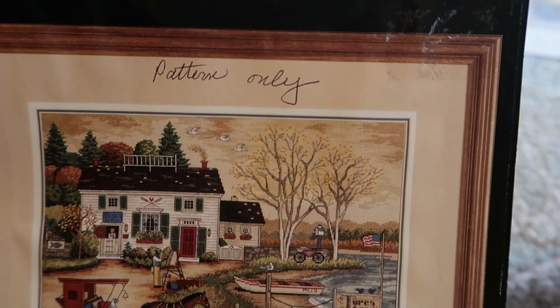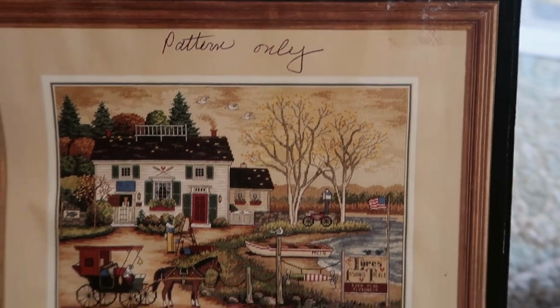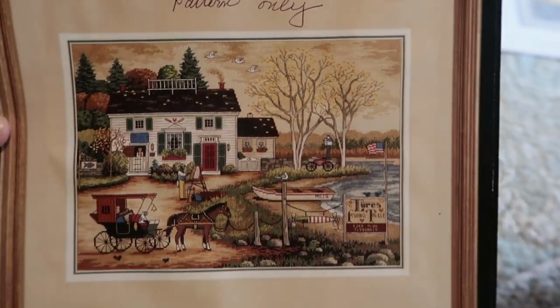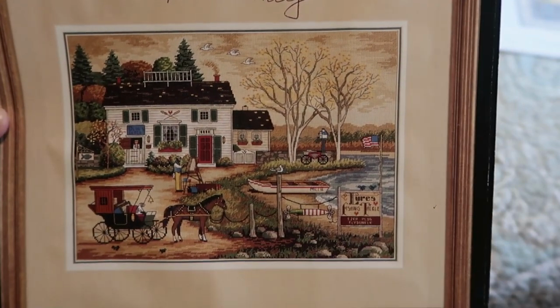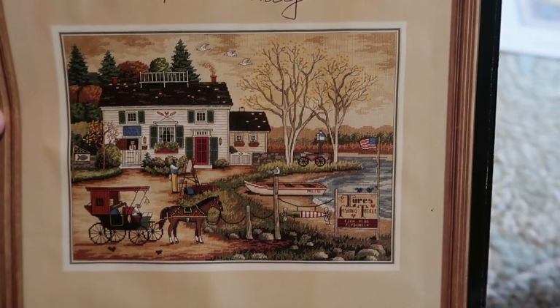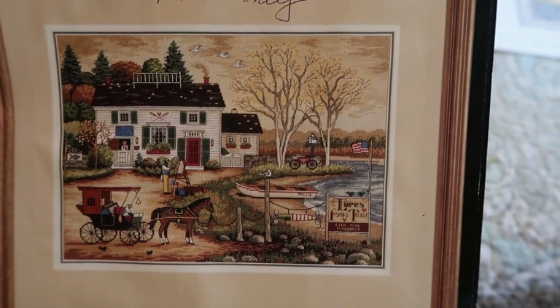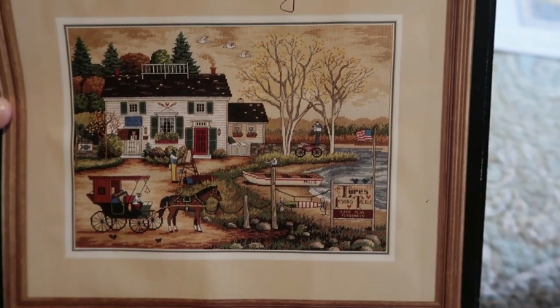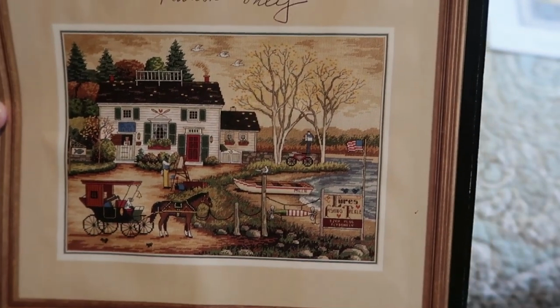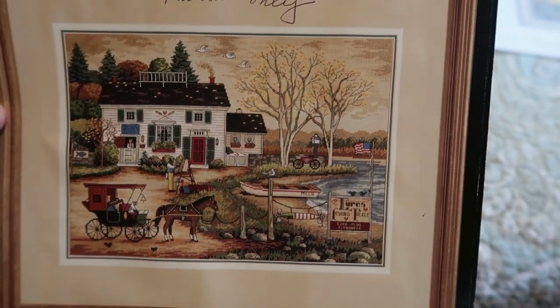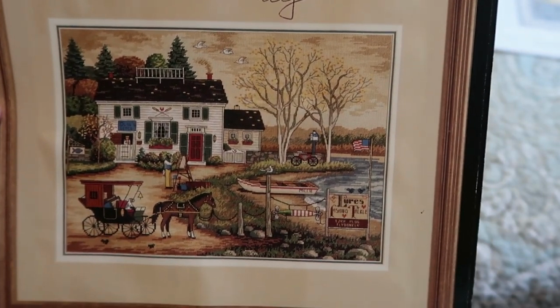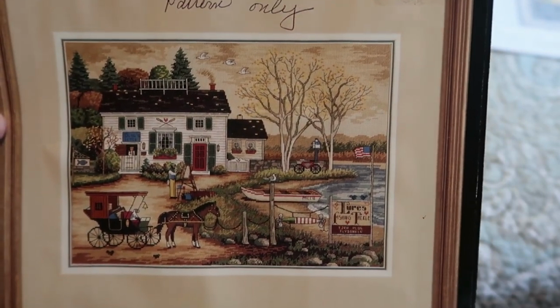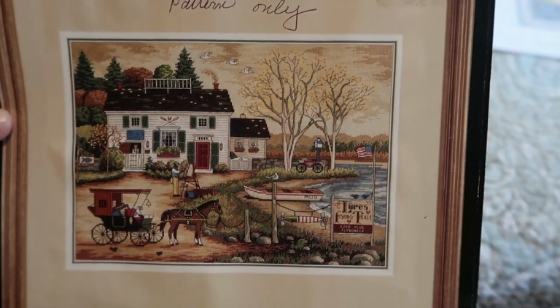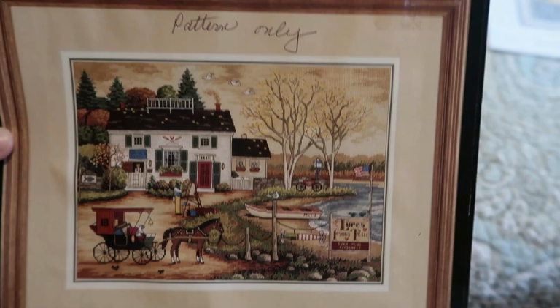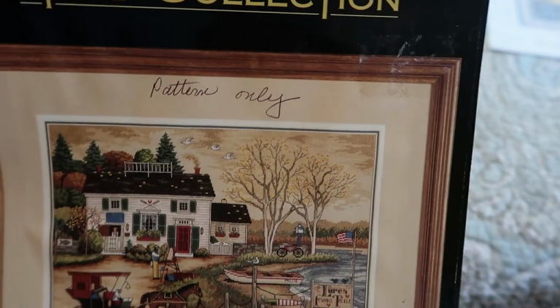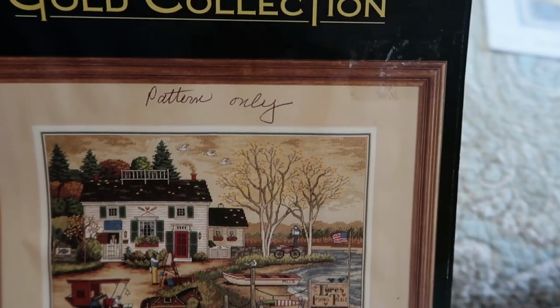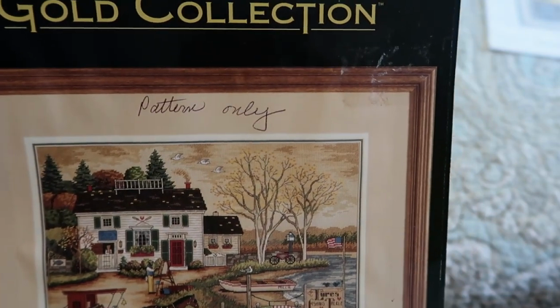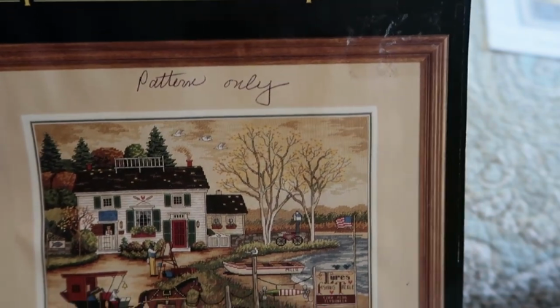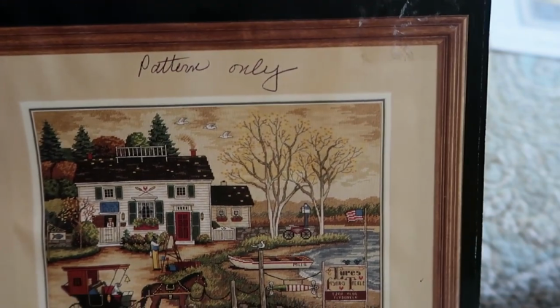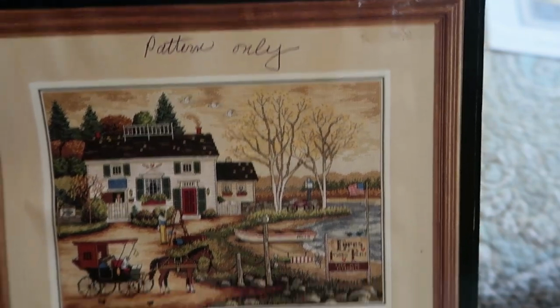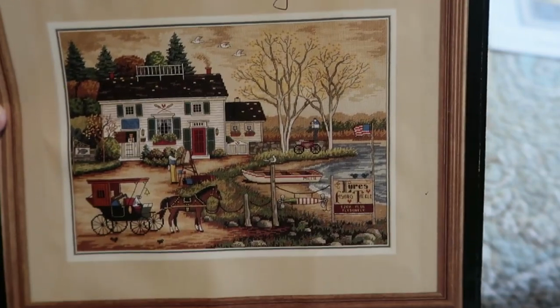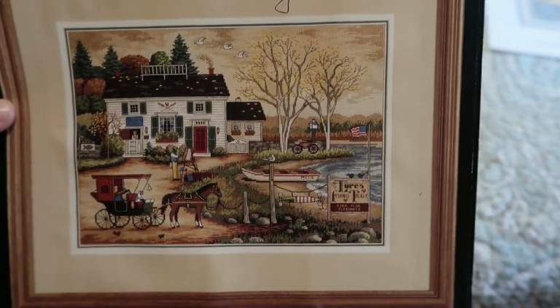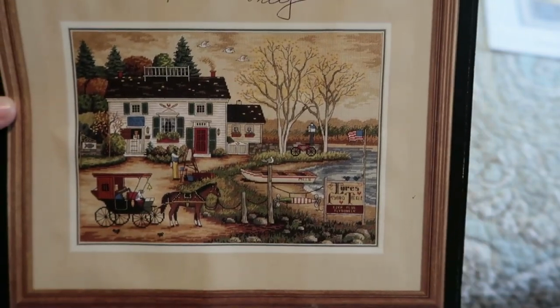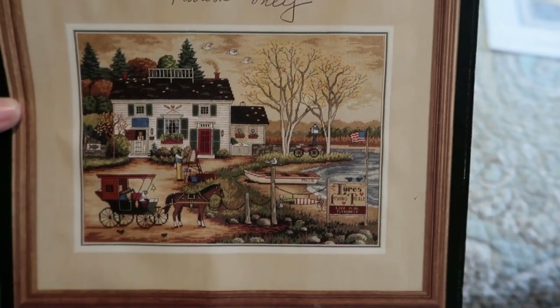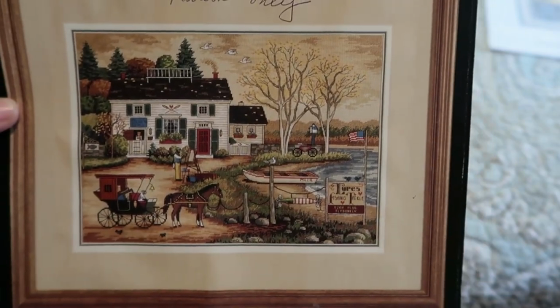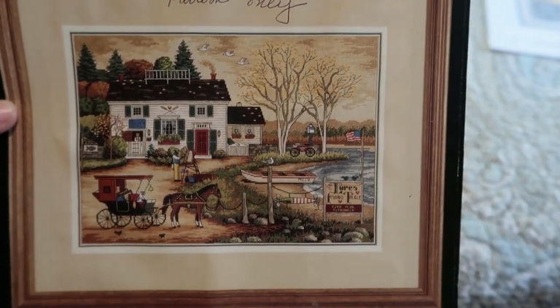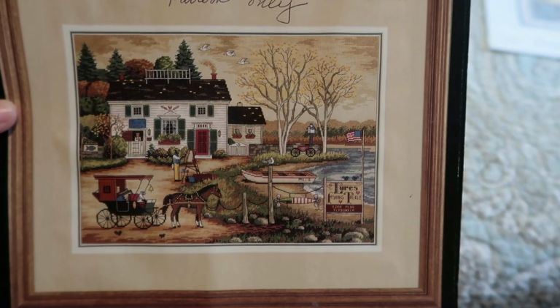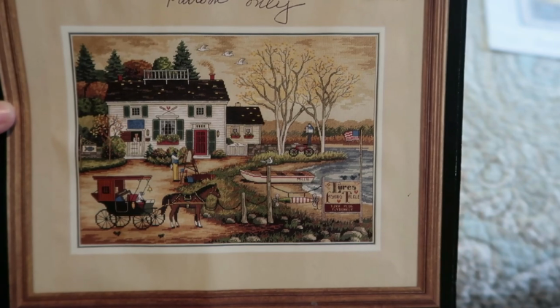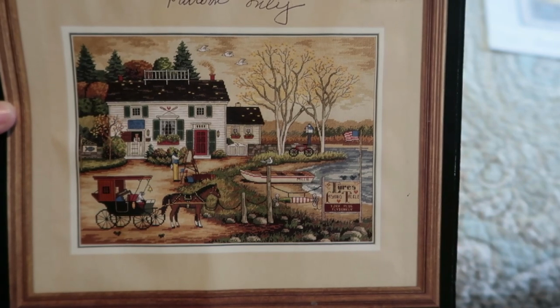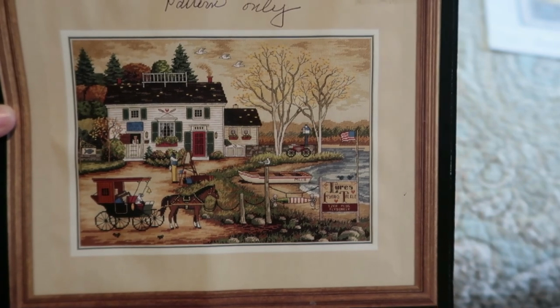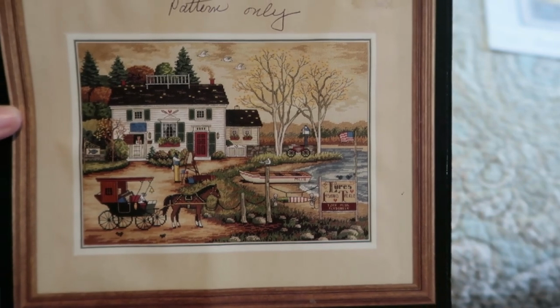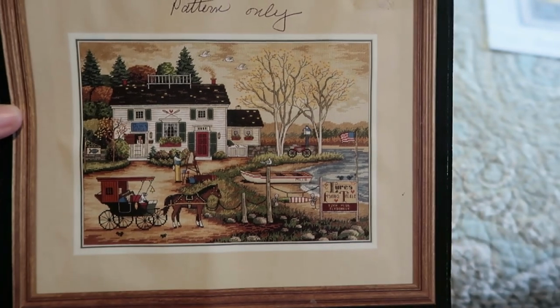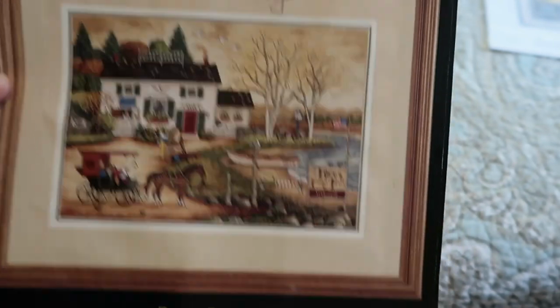This is another one of the Dimensions kits where I purchased the pattern only — not the full kit. It's called Birch Point Autumn Time.